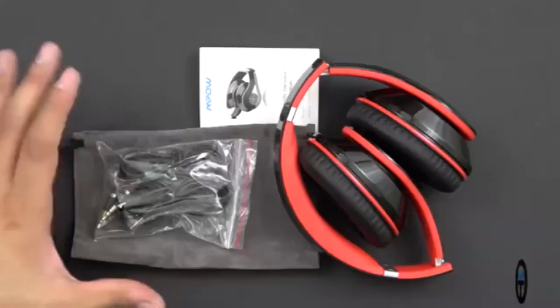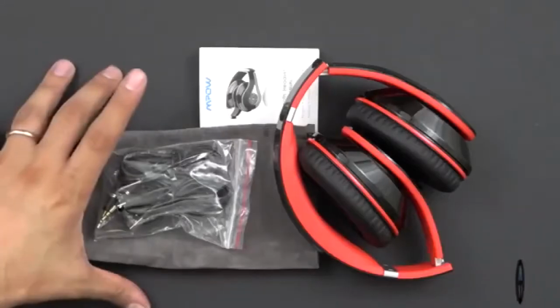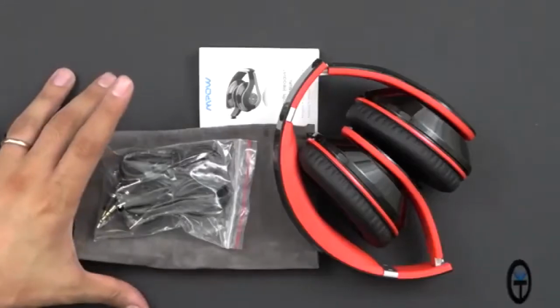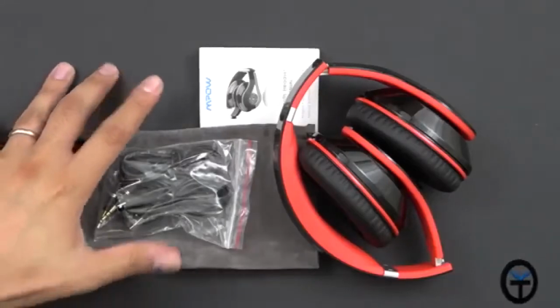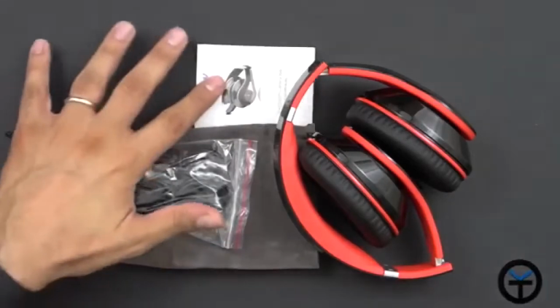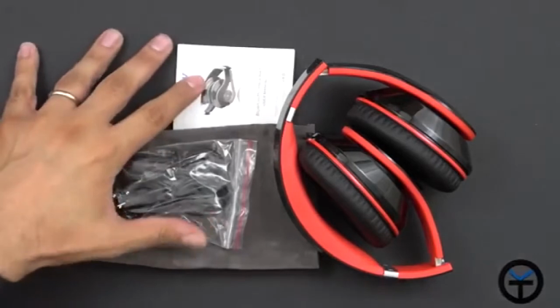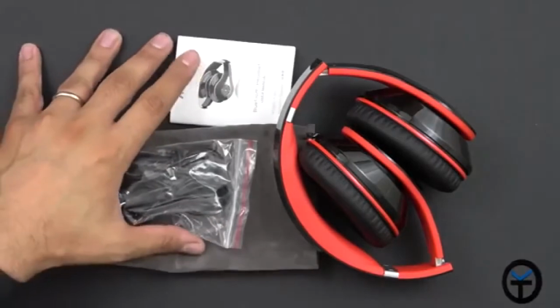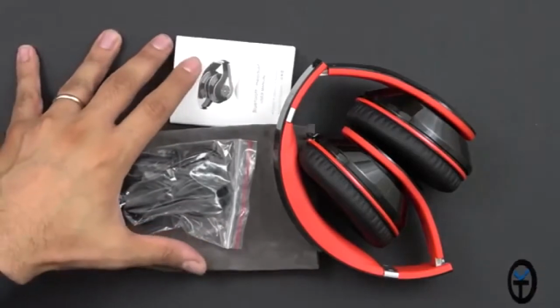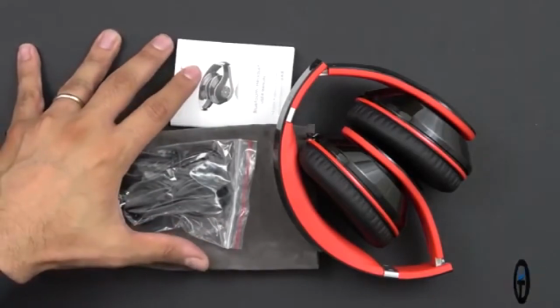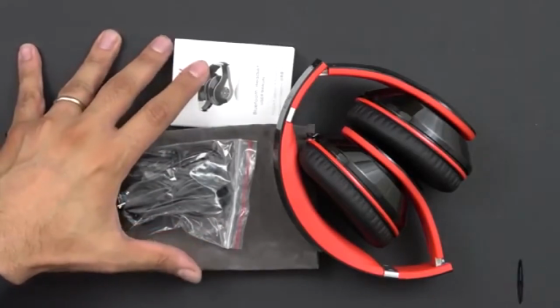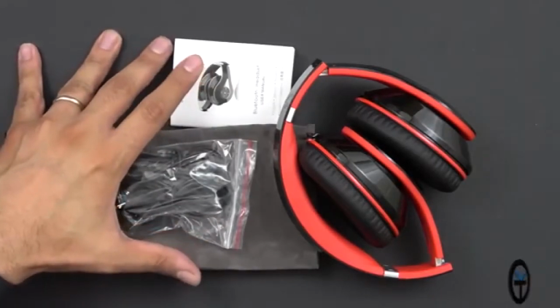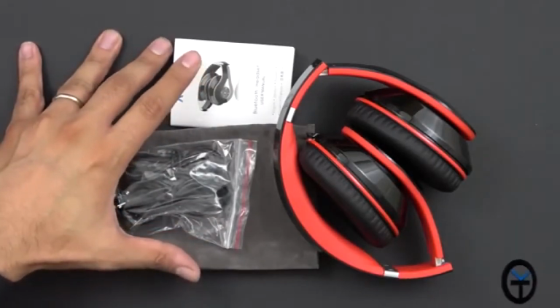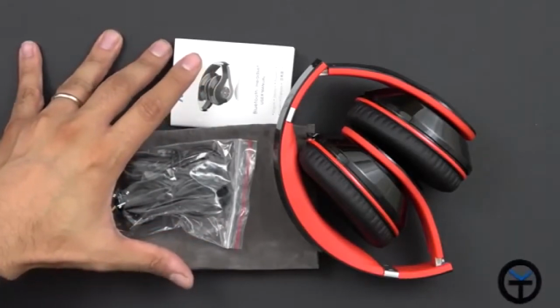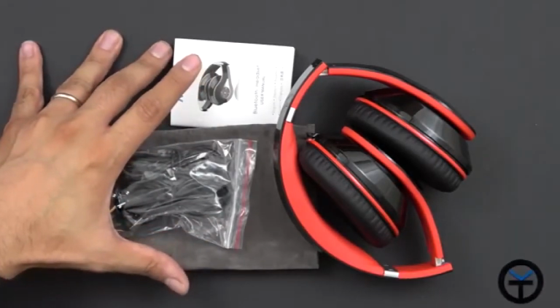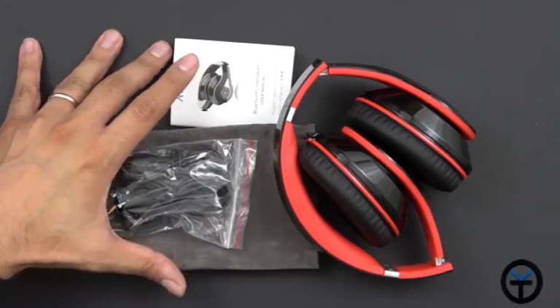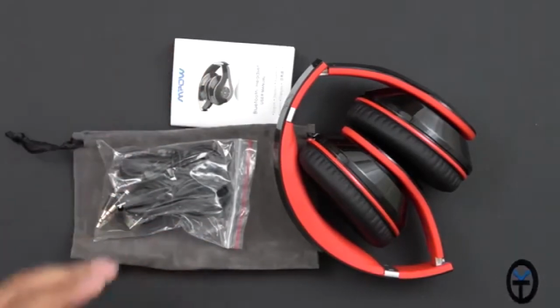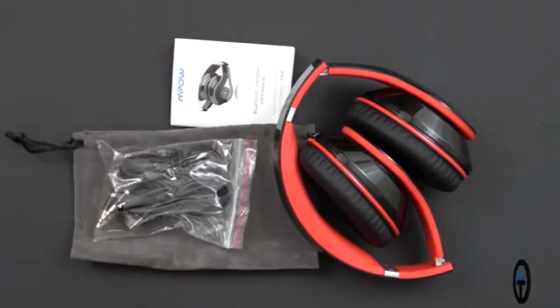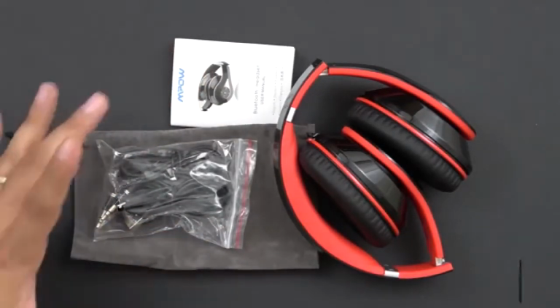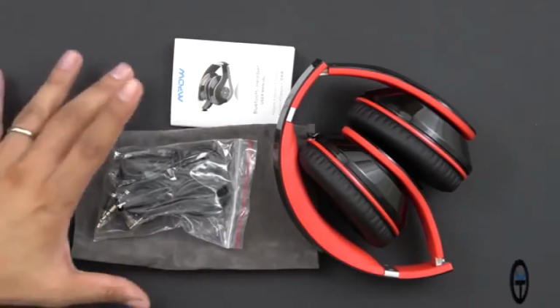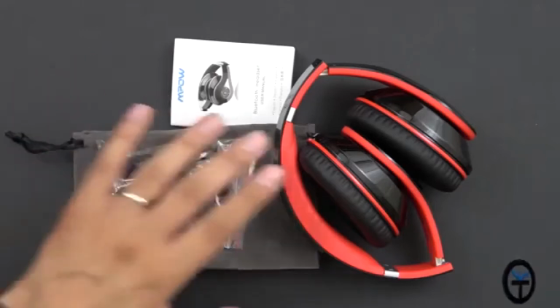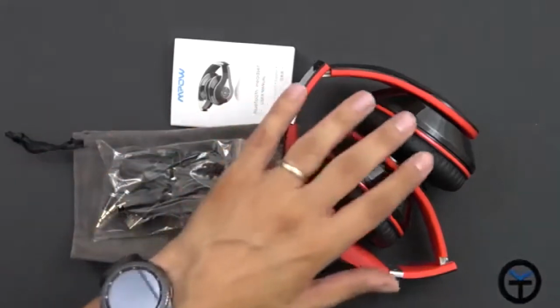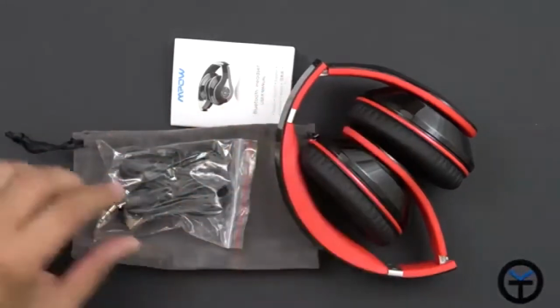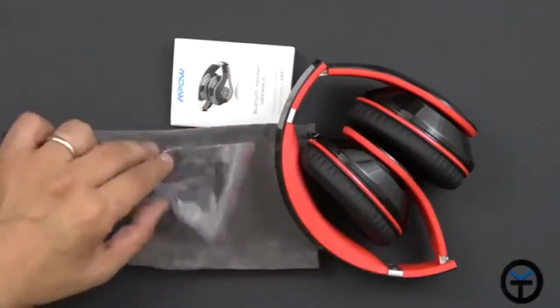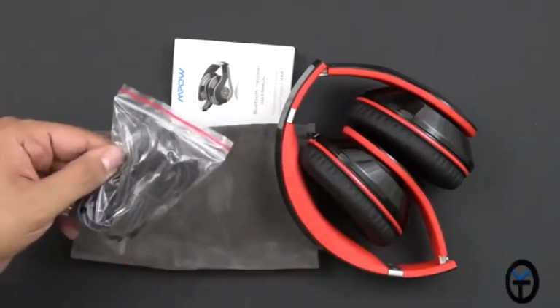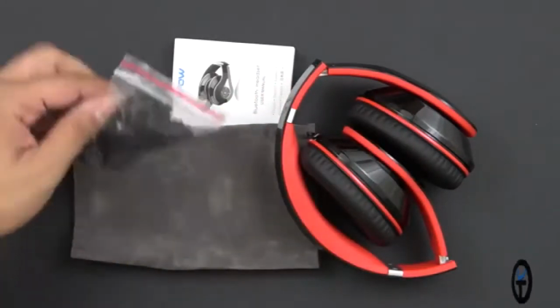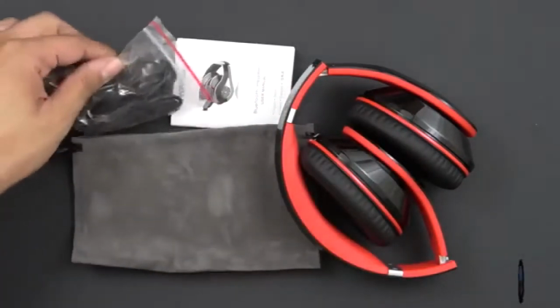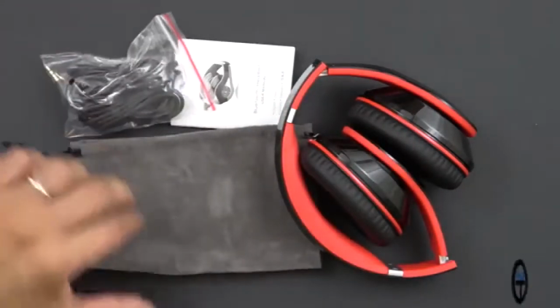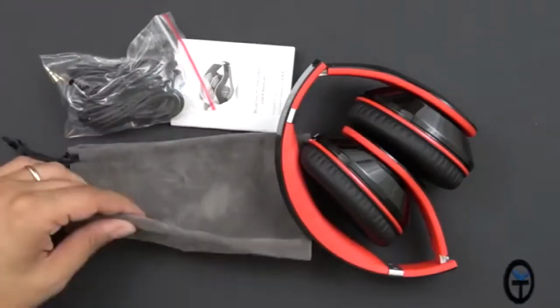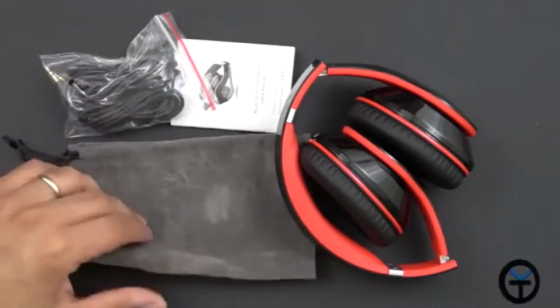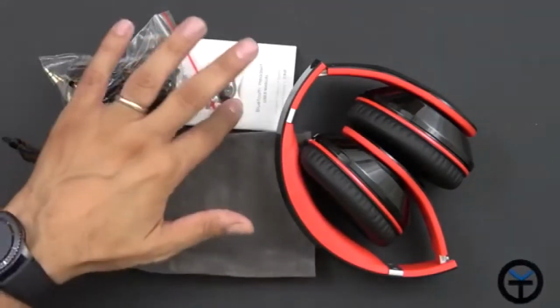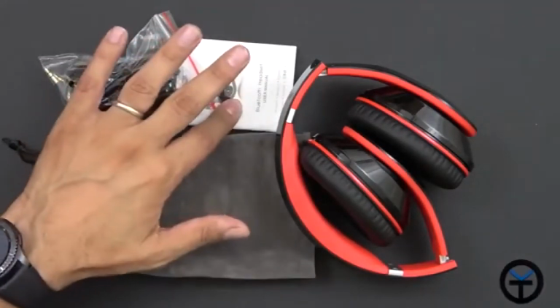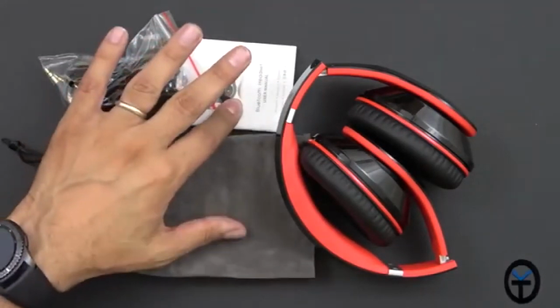Here are the contents of the box. The model number is MPB-H059AB. We have the headphones, the cables associated with it, as well as a carrying case and a manual.